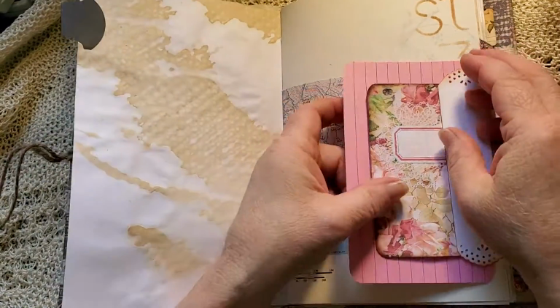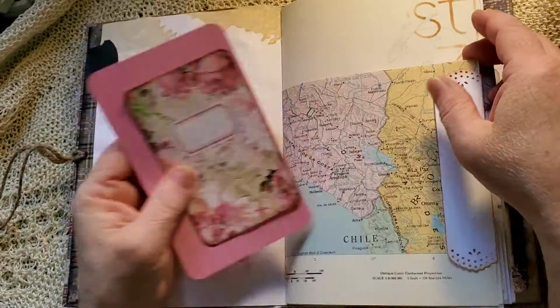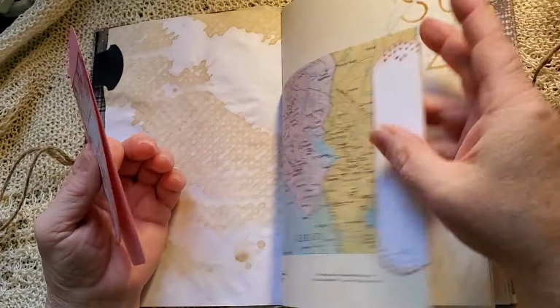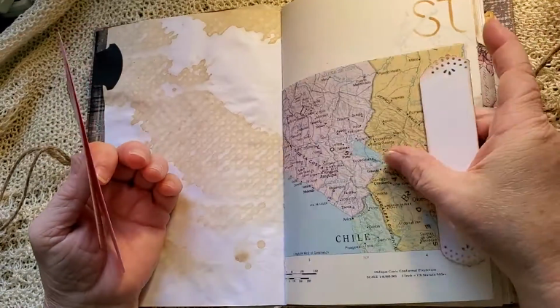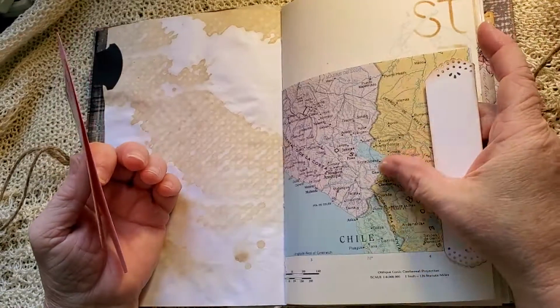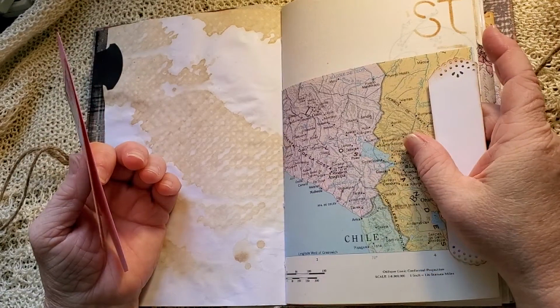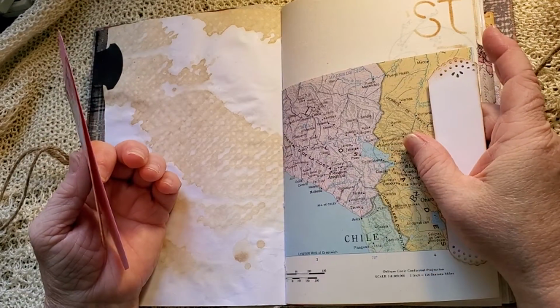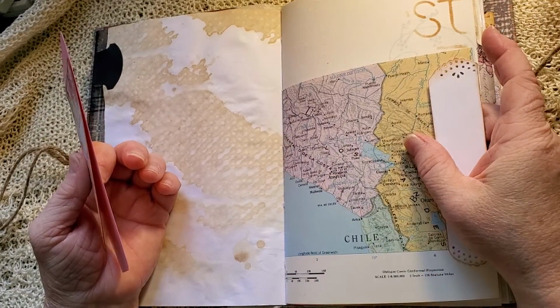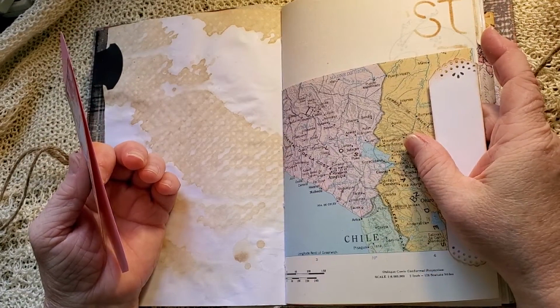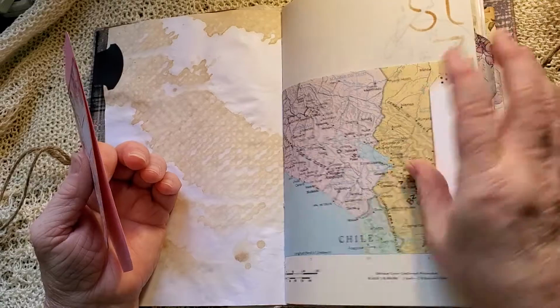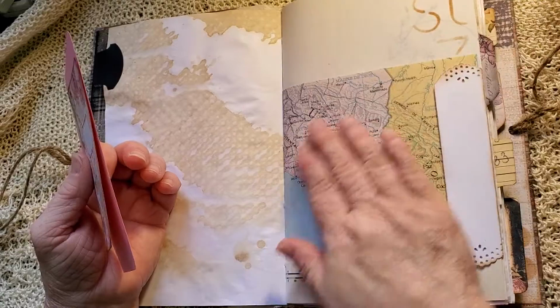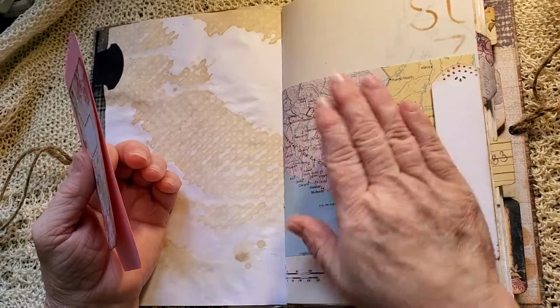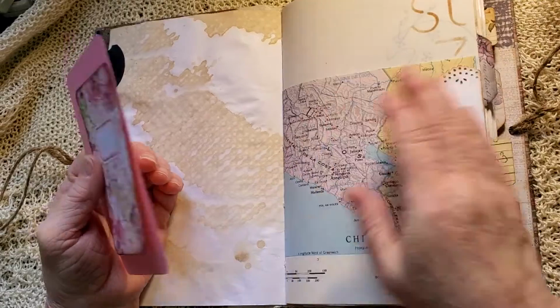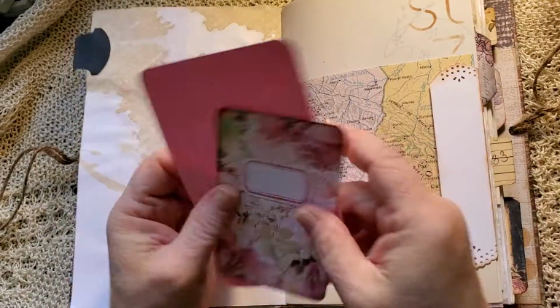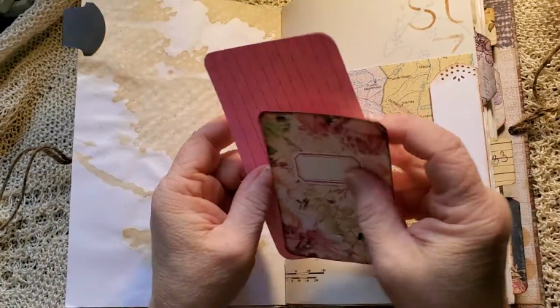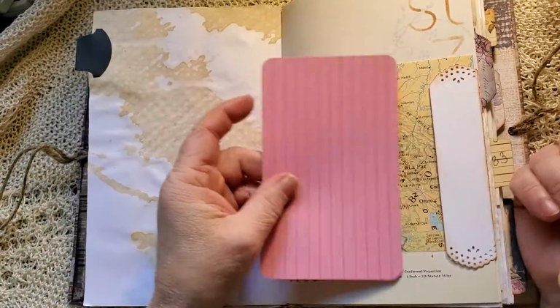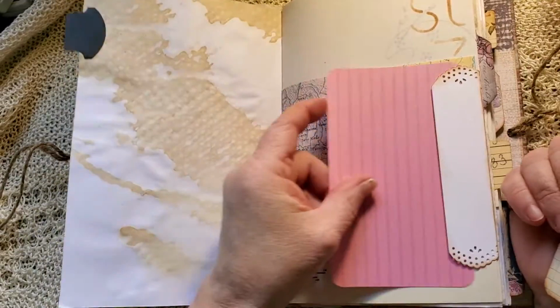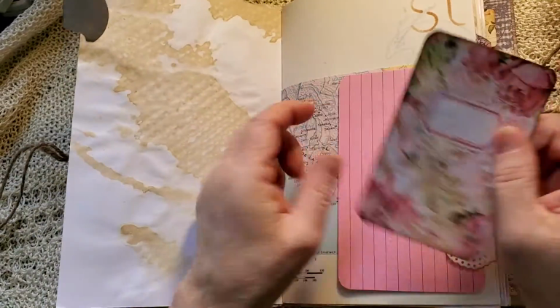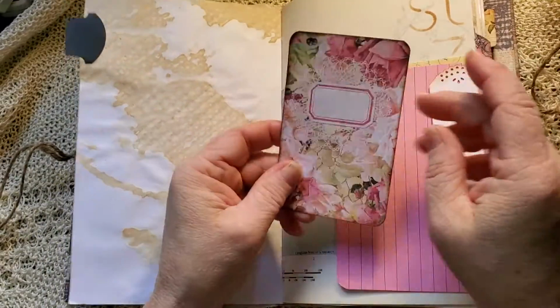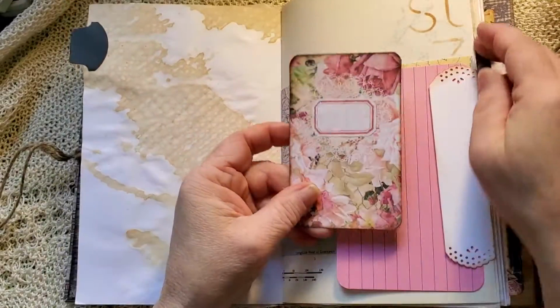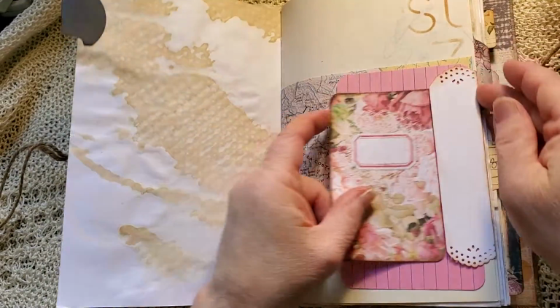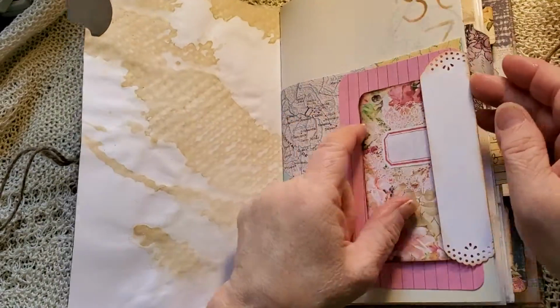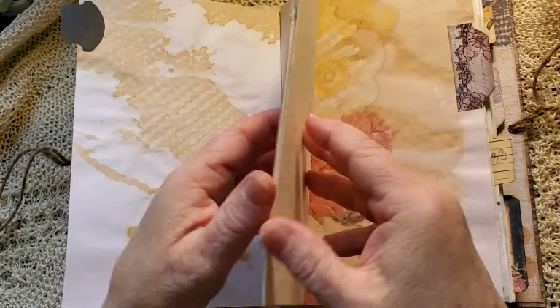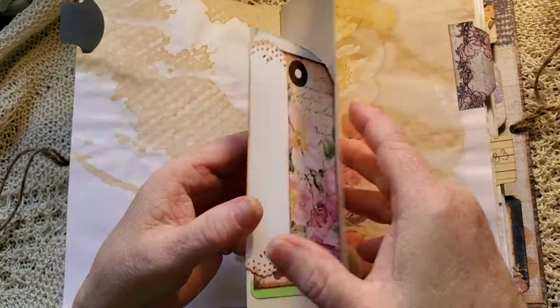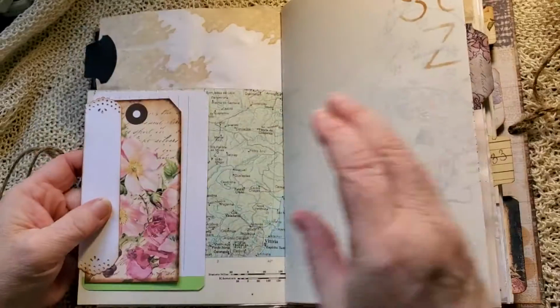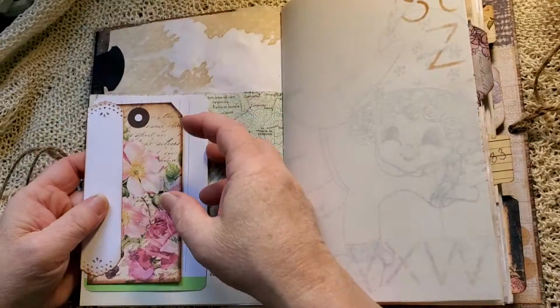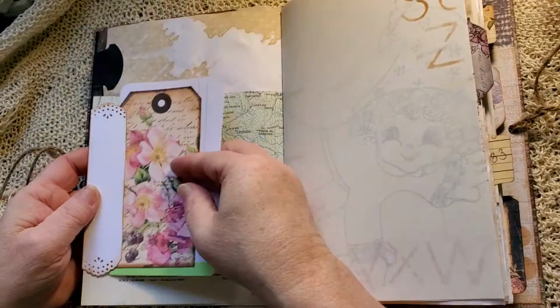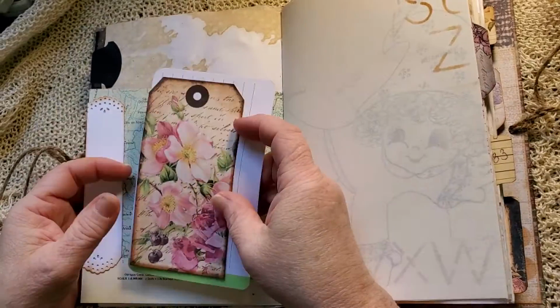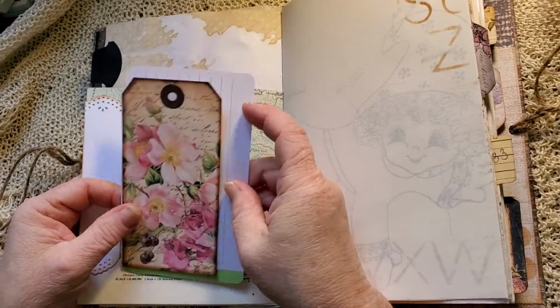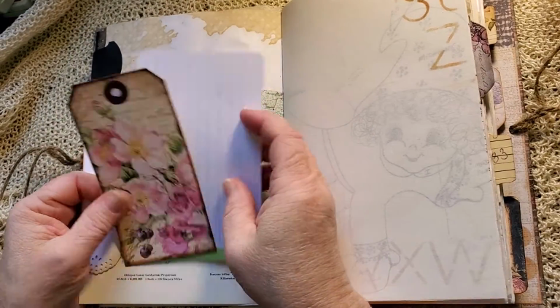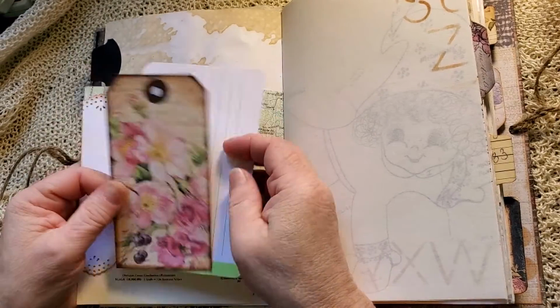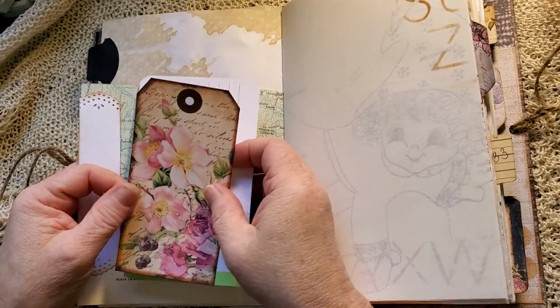Paper tabs throughout. Some map page and a tucked spot with a couple of journal cards in there. And on the other side it's got a journal card and a tag.